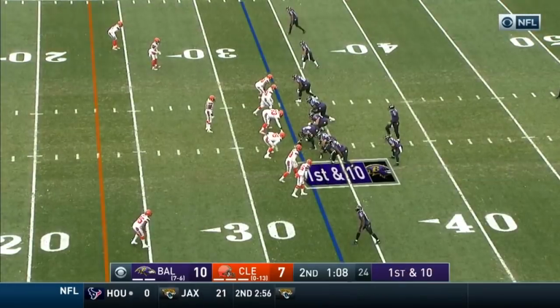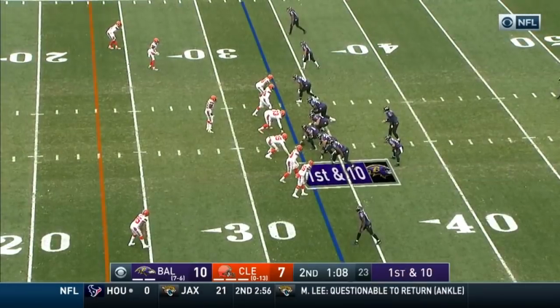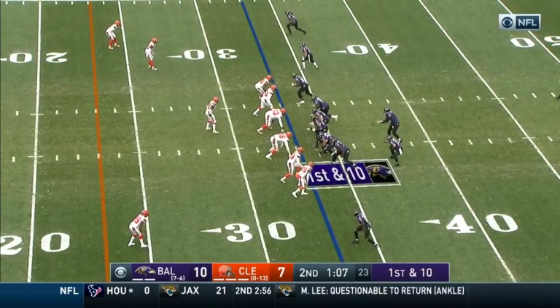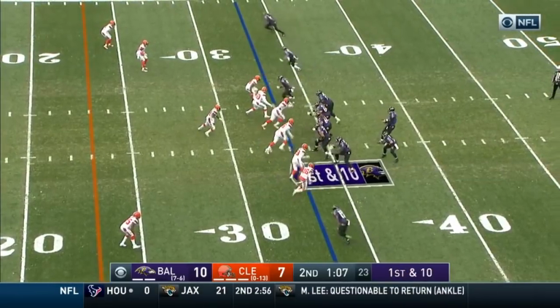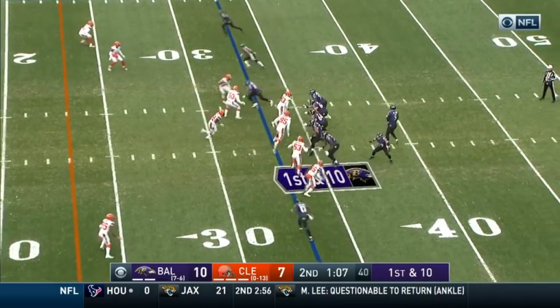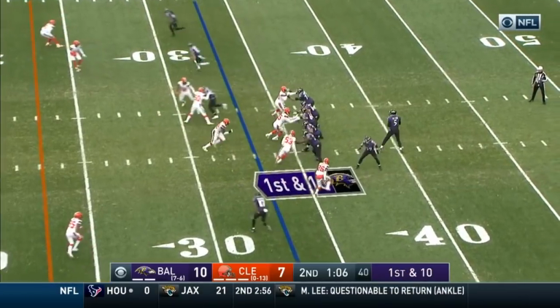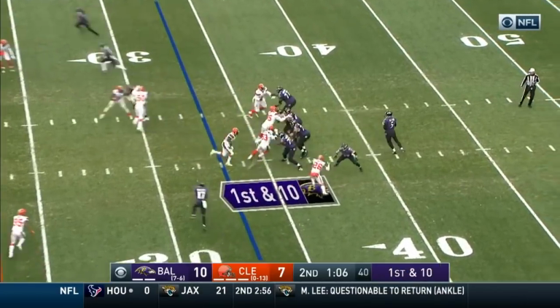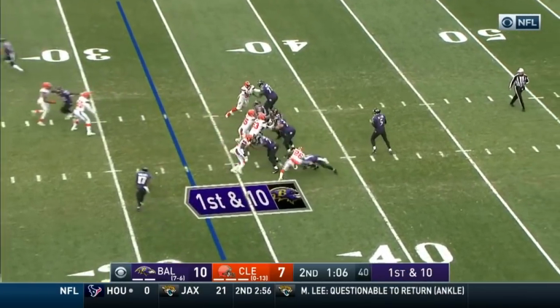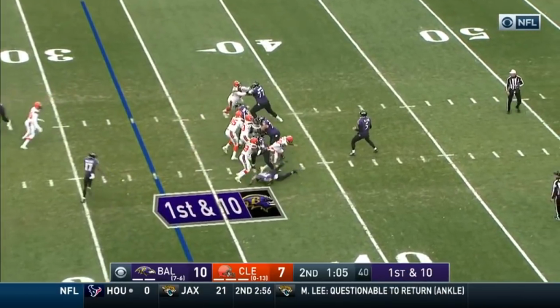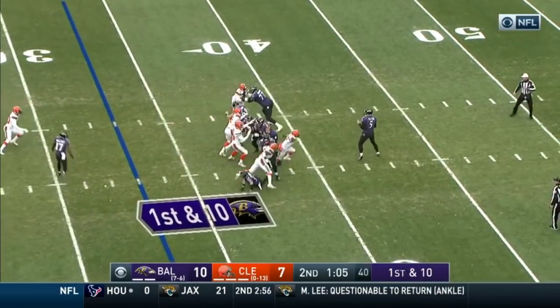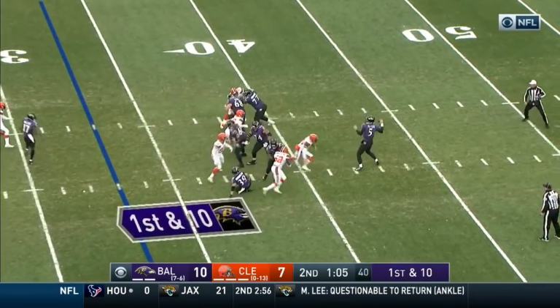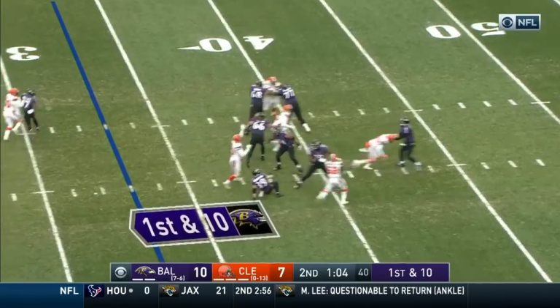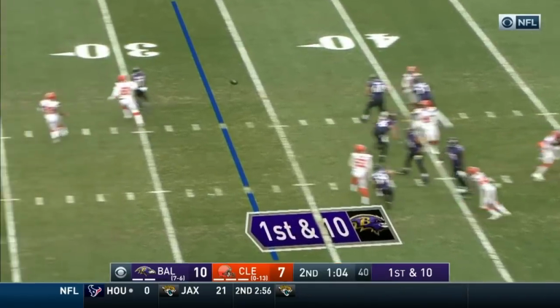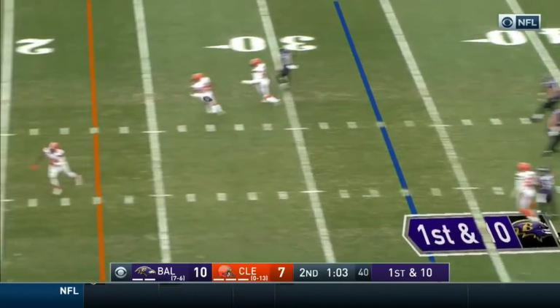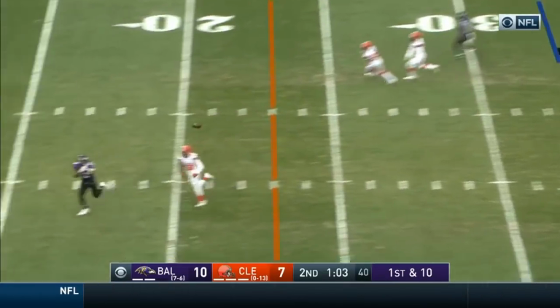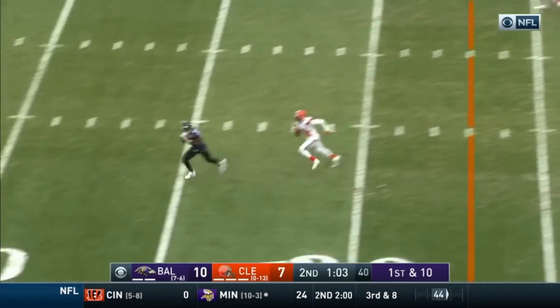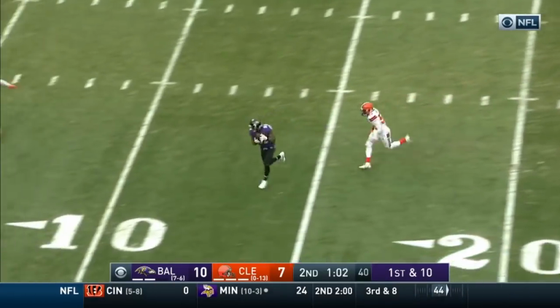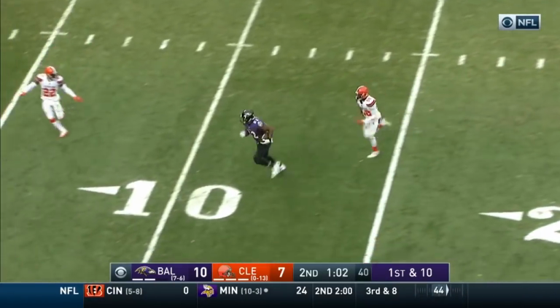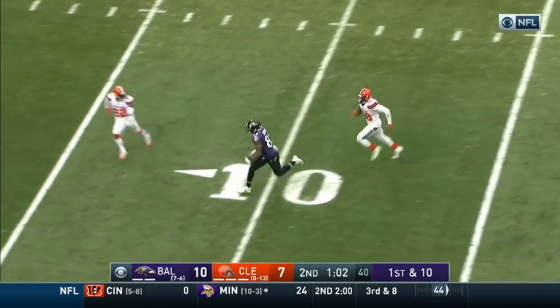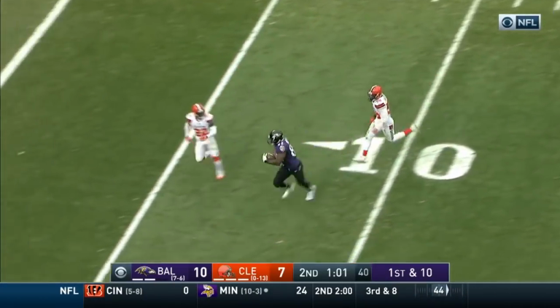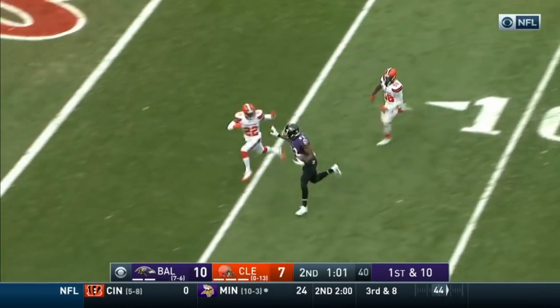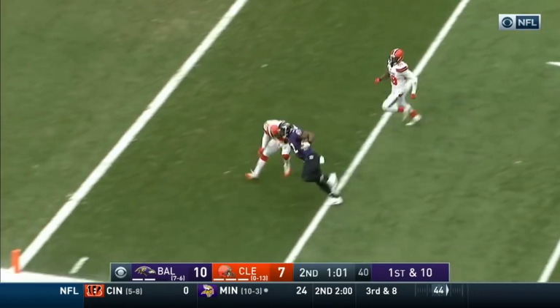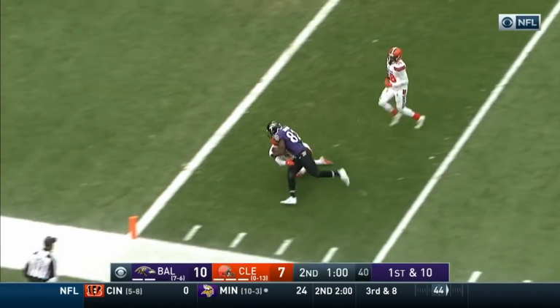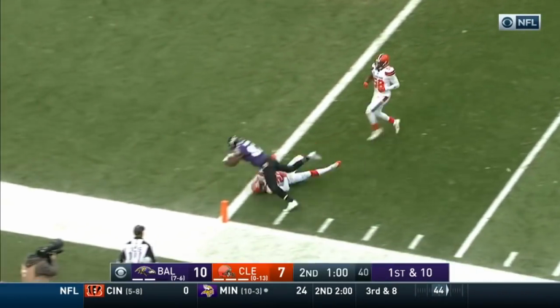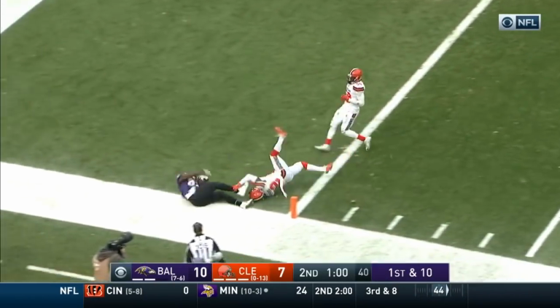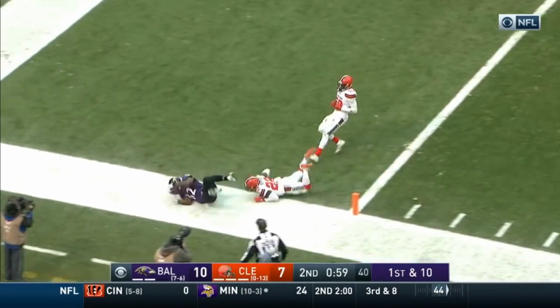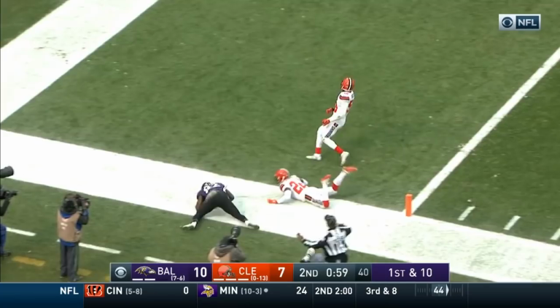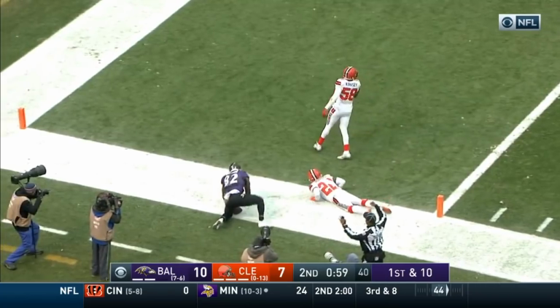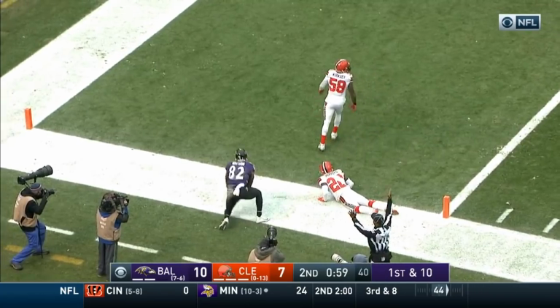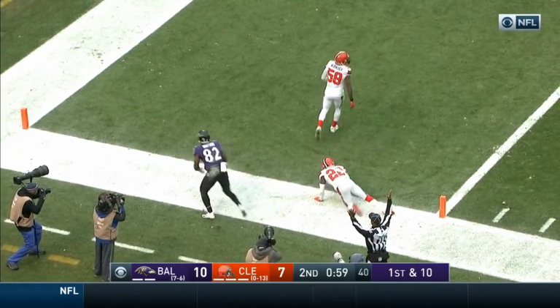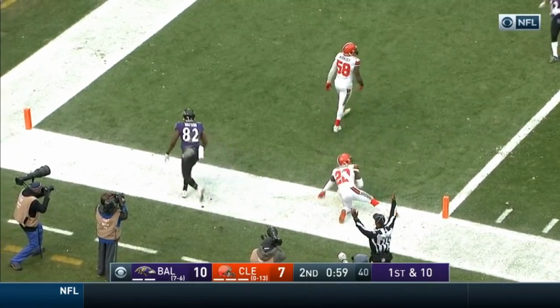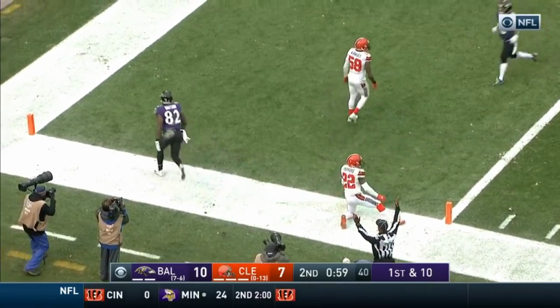Wallace is the number one receiver. Still plenty of time for the Ravens. Flacco locks it to Watson, who's wide open, and into the end zone. Touchdown, Baltimore!